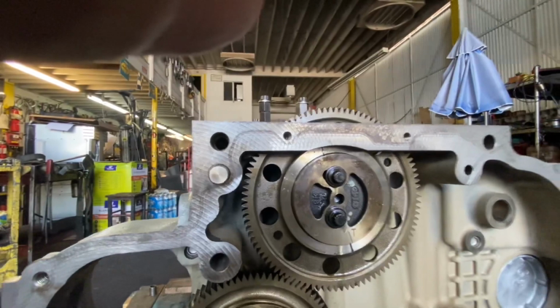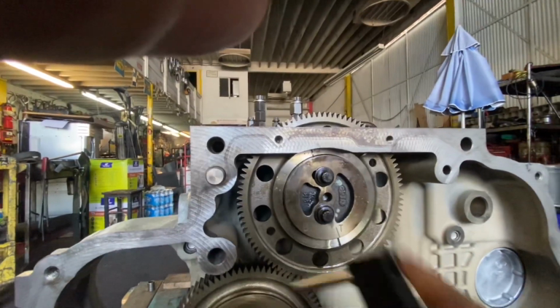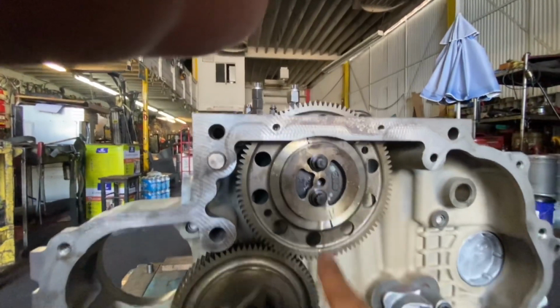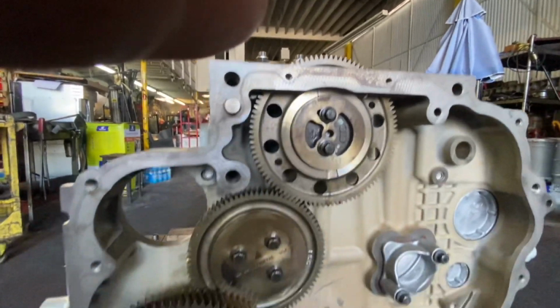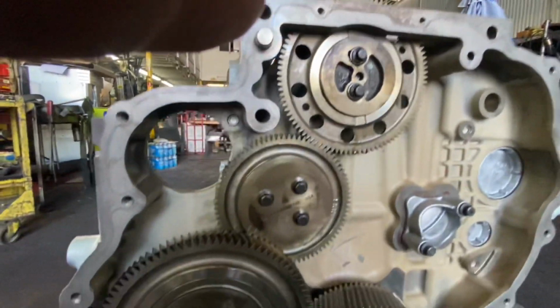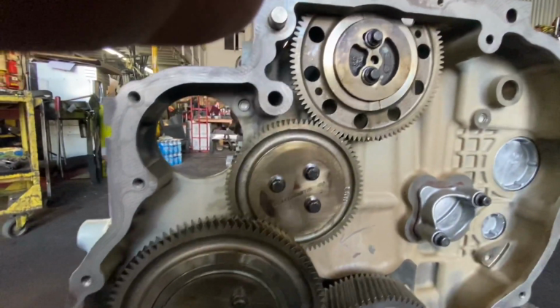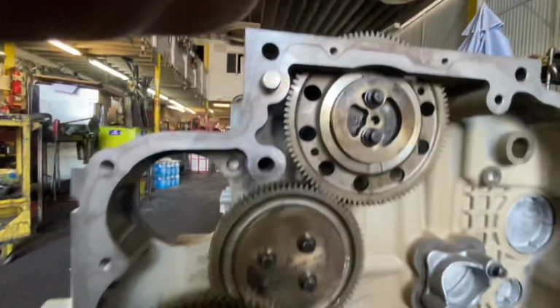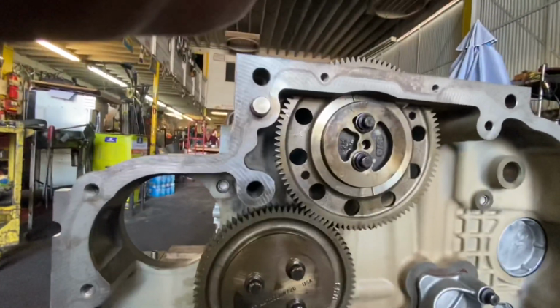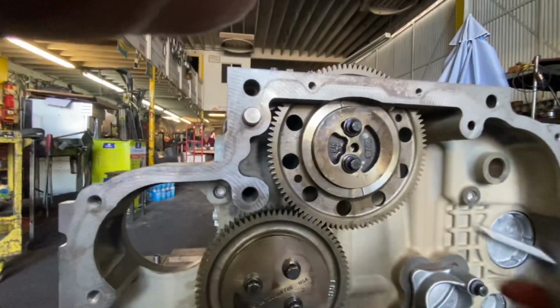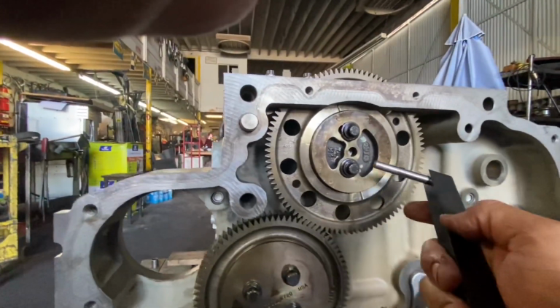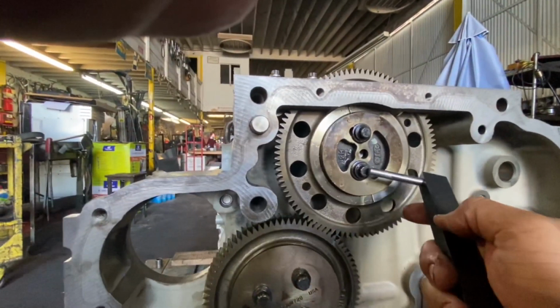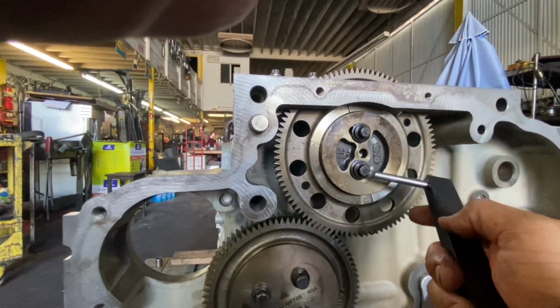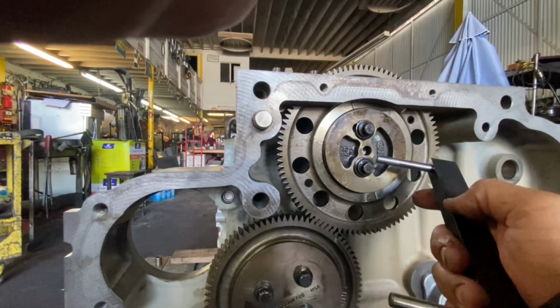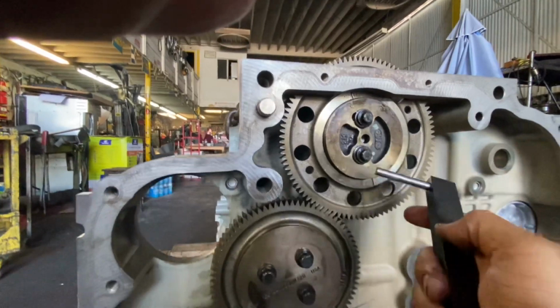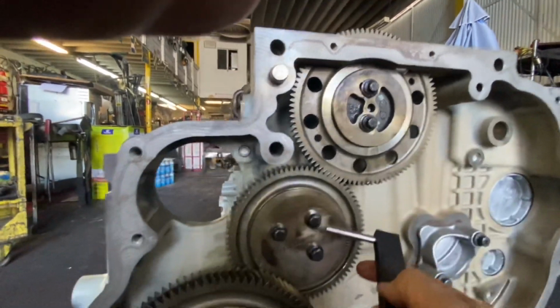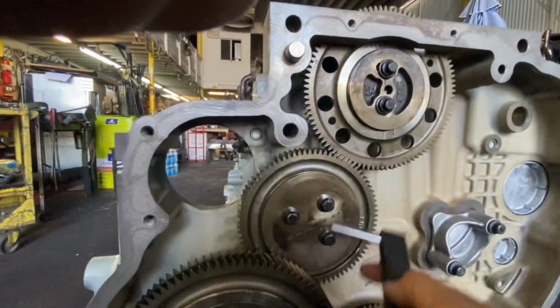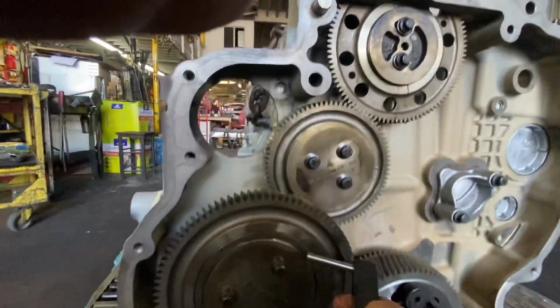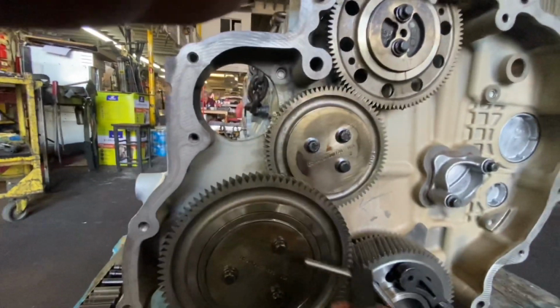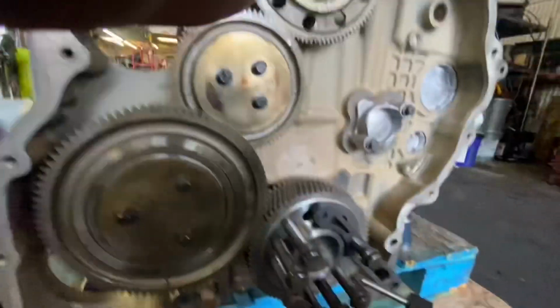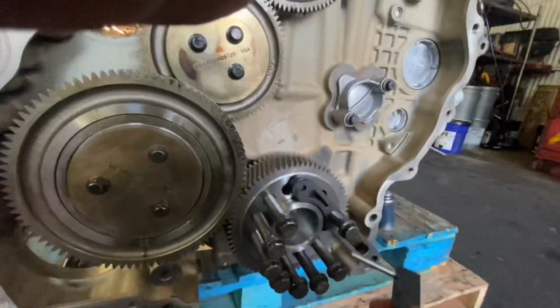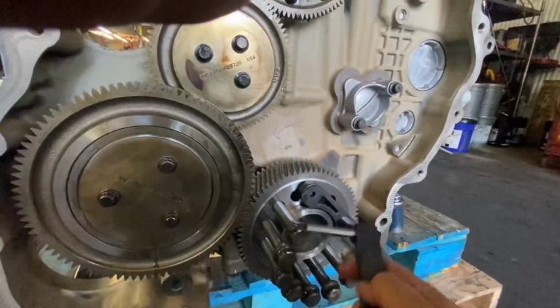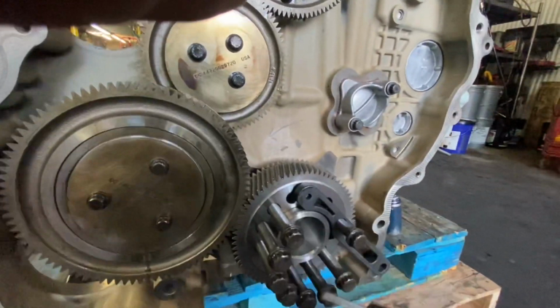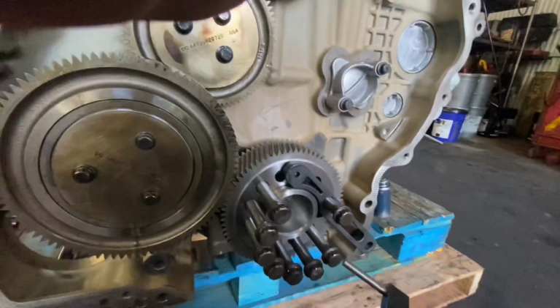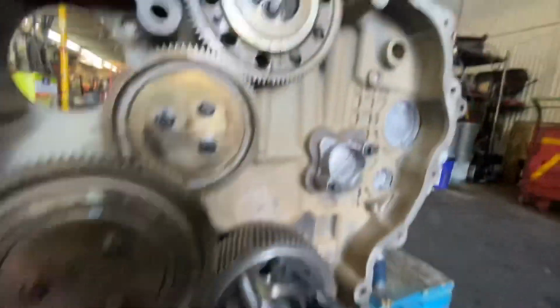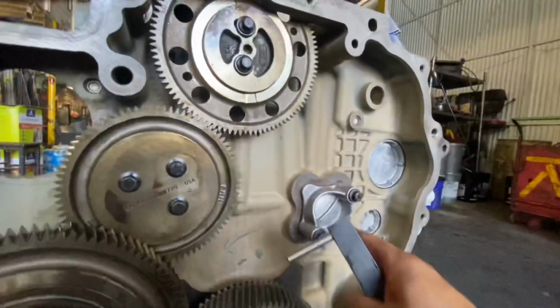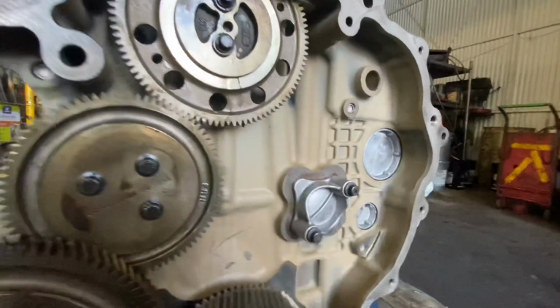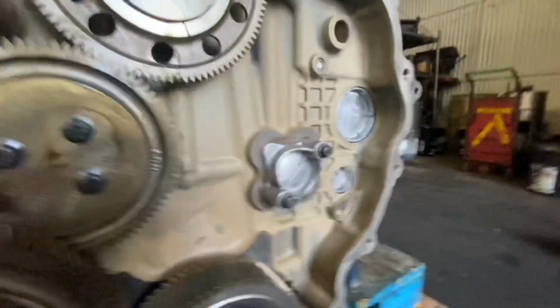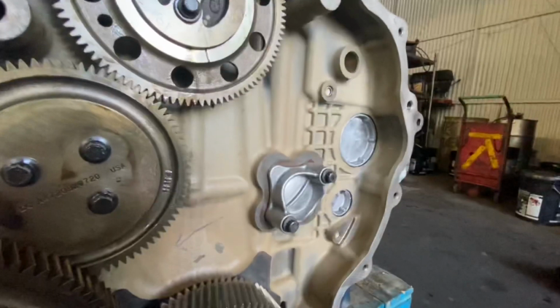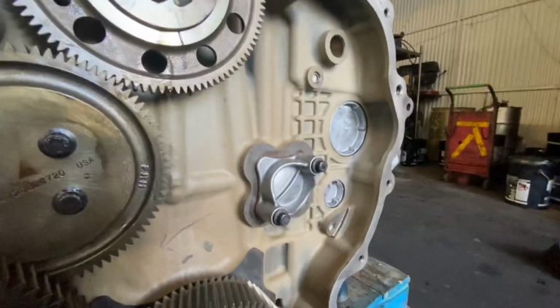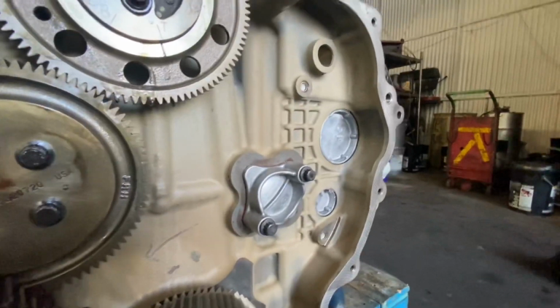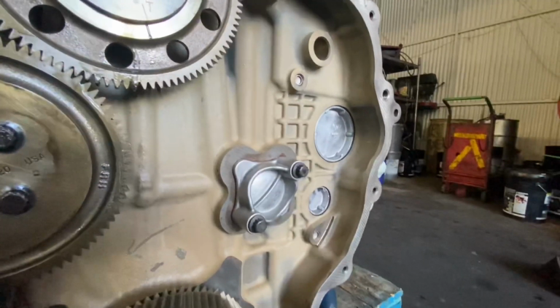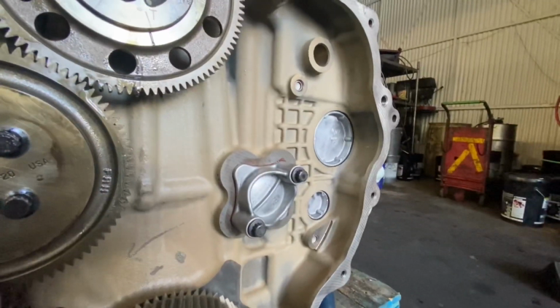I have not torqued any of these things down yet. Everything has to be torqued — this one, this one, this one — and obviously this is where your flywheel goes.